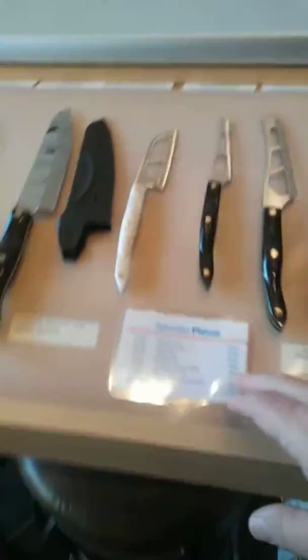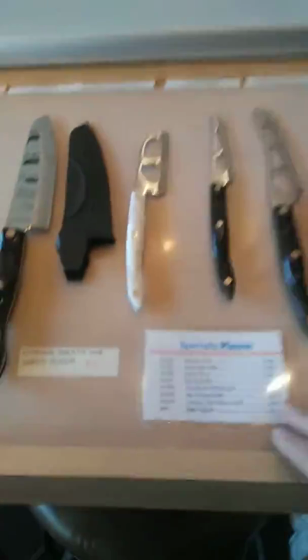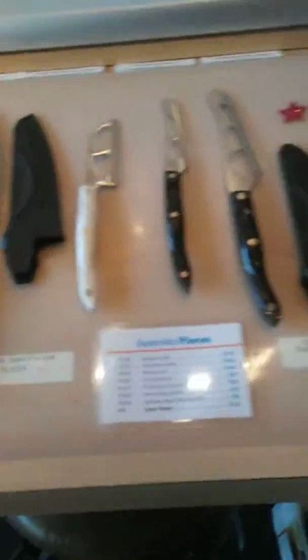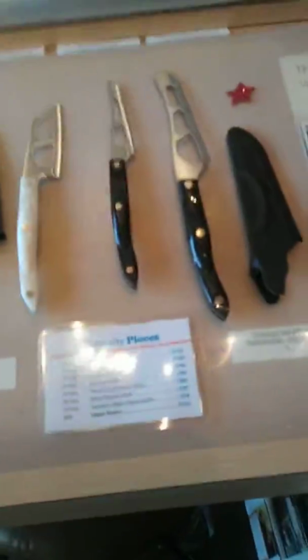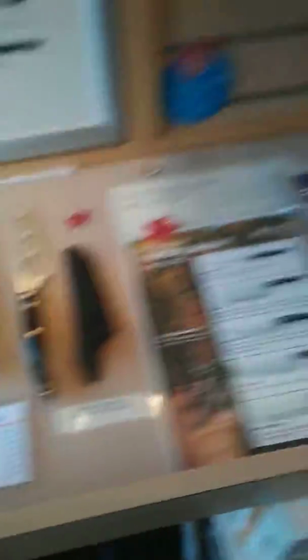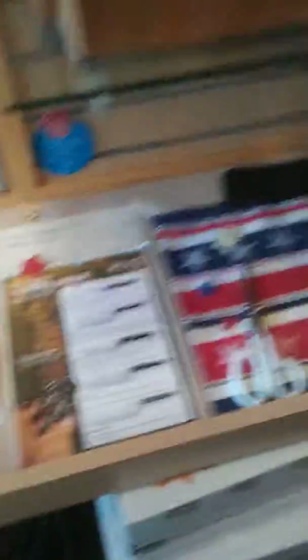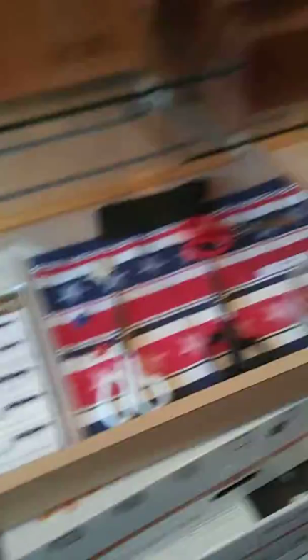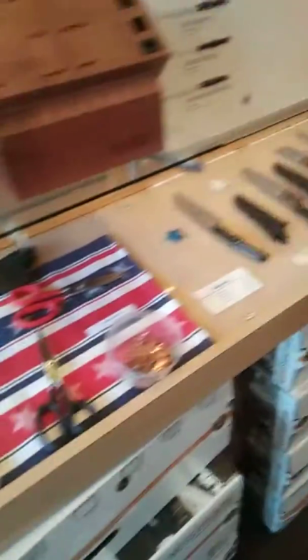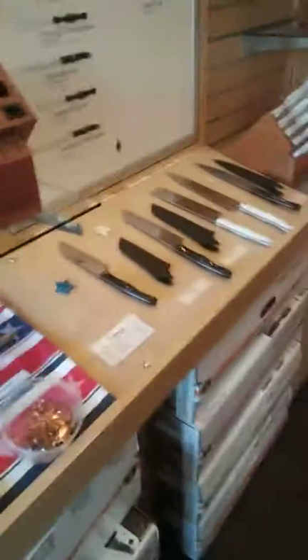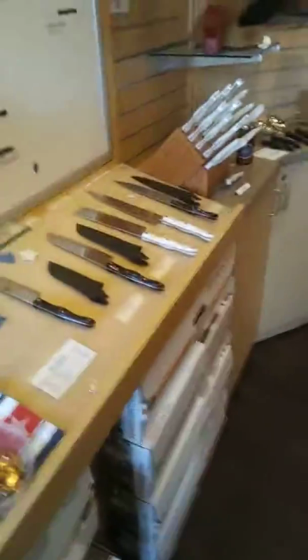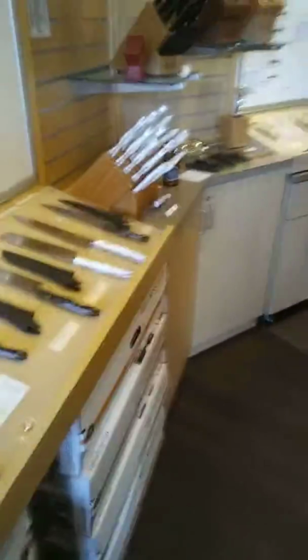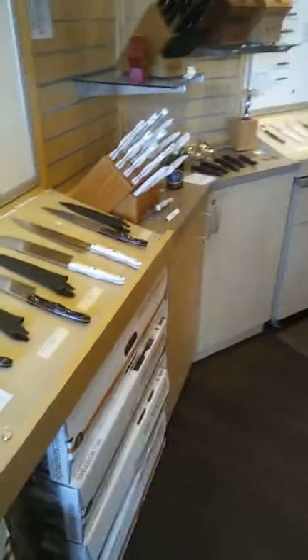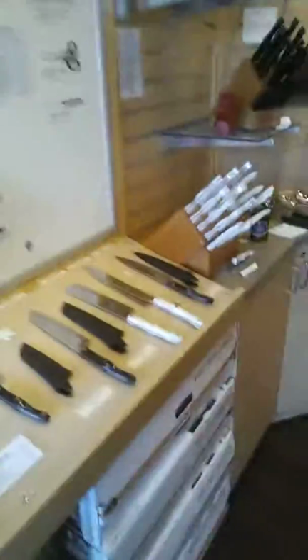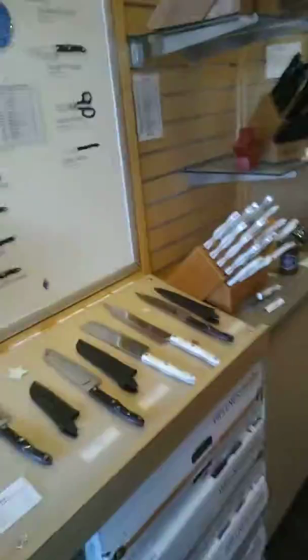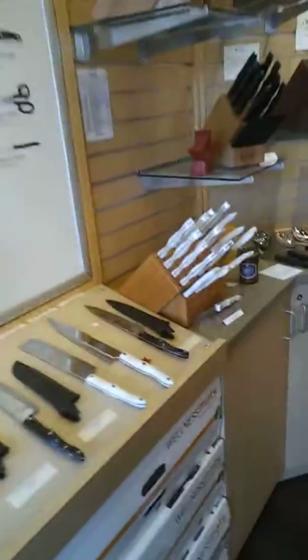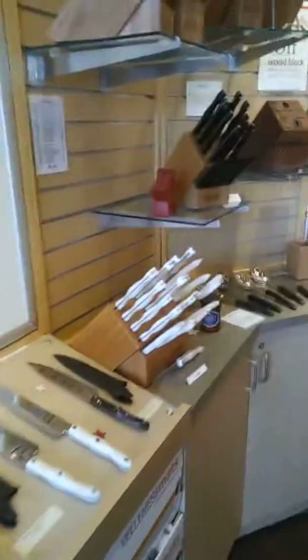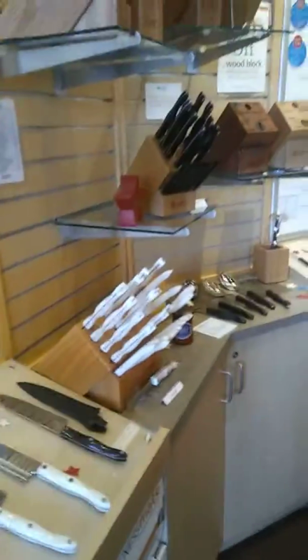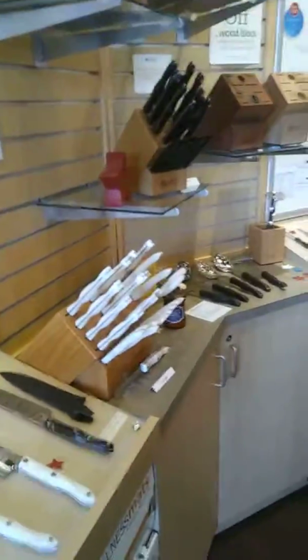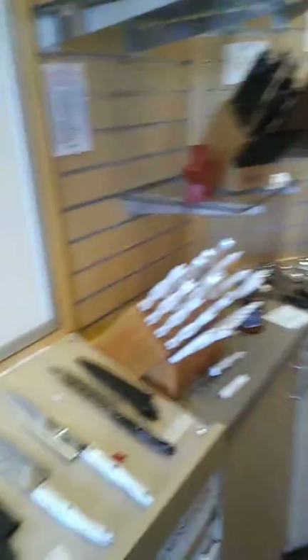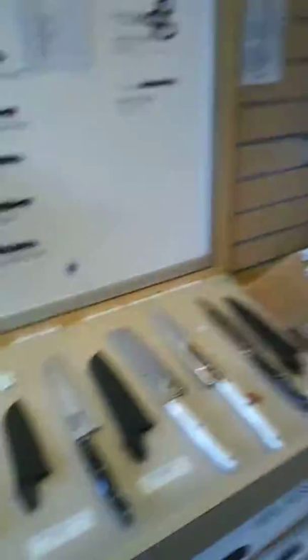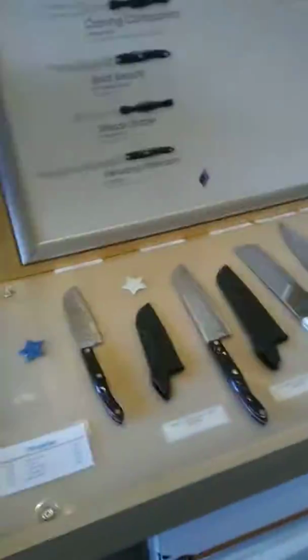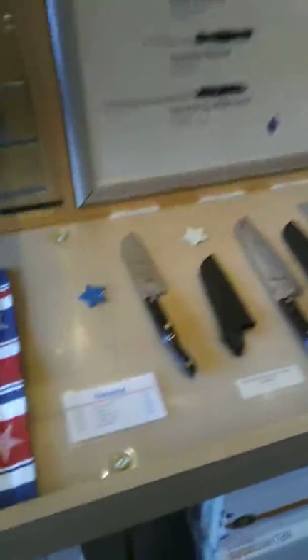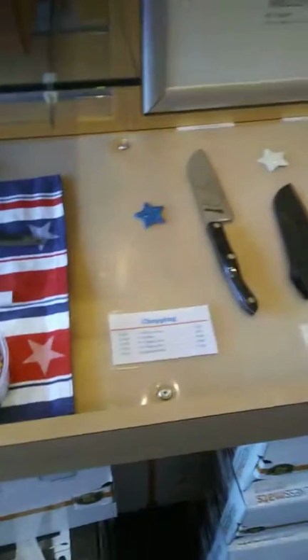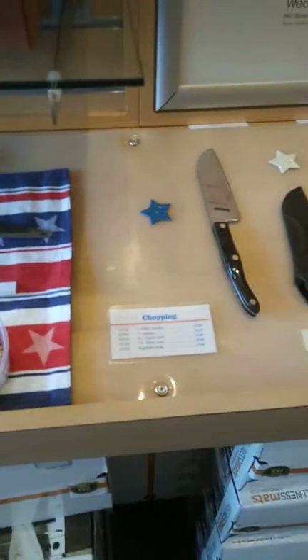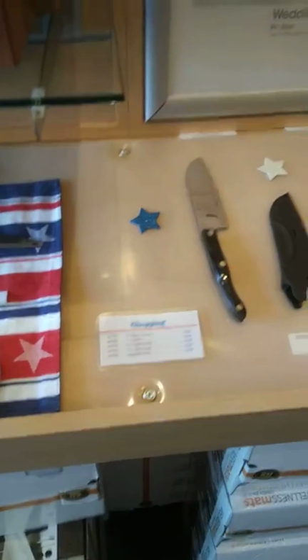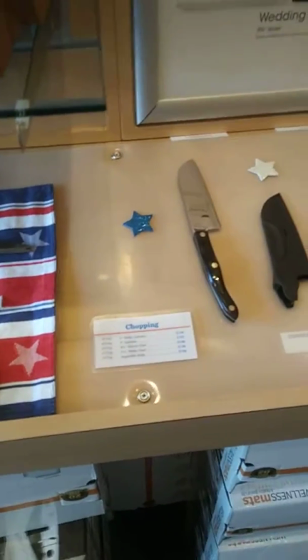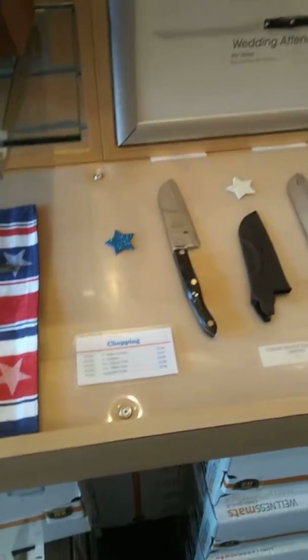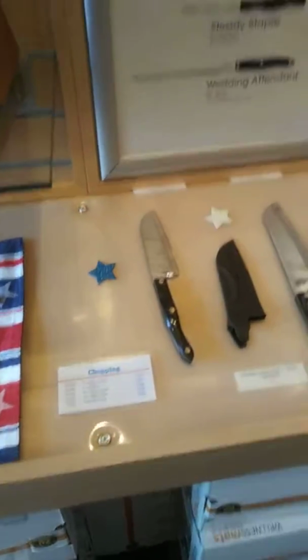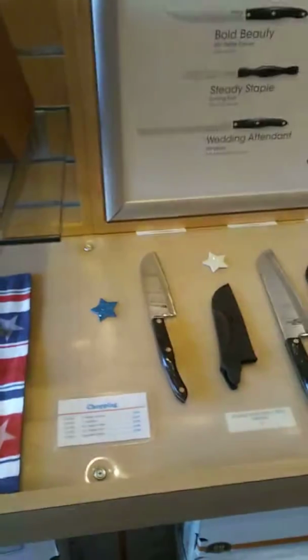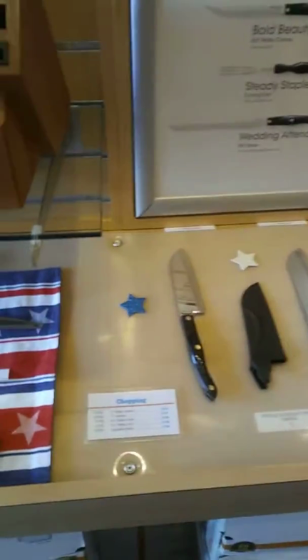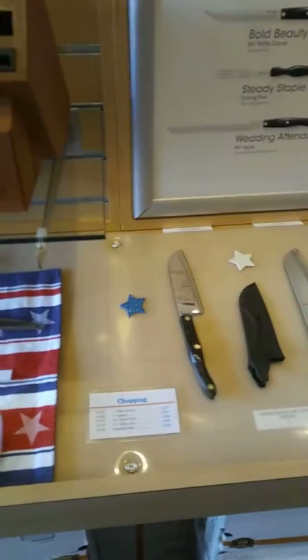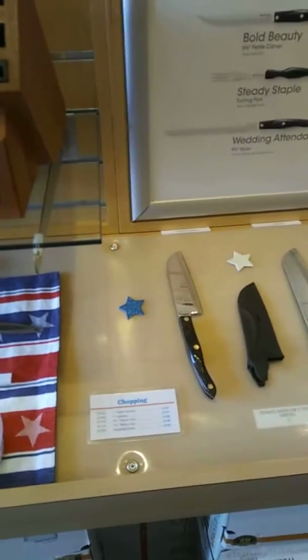Part of the idea behind organizing these by category — slicing and carving, pairing and prep, chopping, and specialty — is that it's used as a sales tool. If customers are unsure of what to get, it's easy to suggest getting one thing from each category. And we can do buy three, get the fourth free, so just a very simple way to use it as a selling tool.